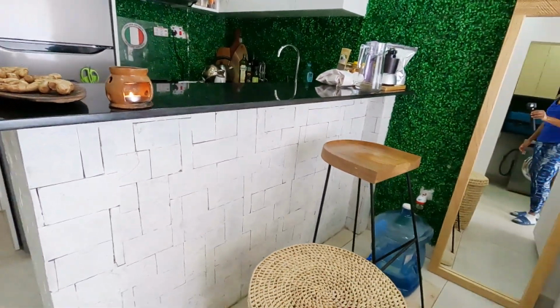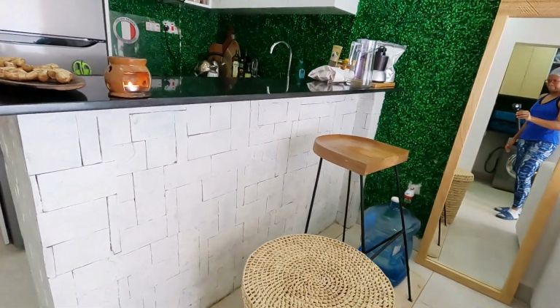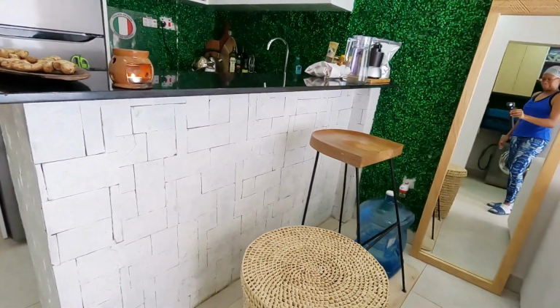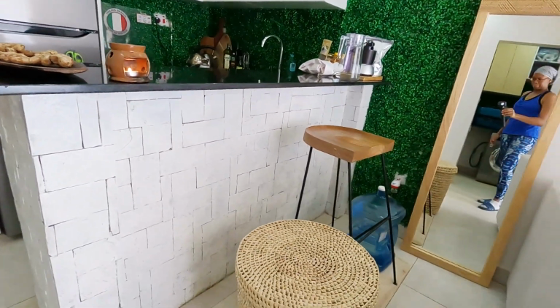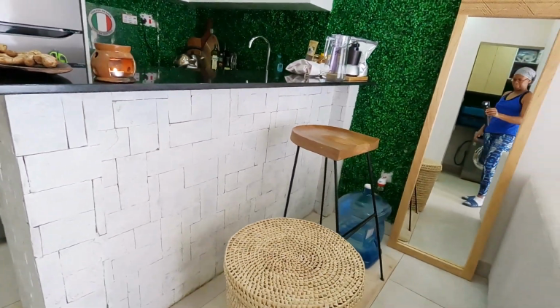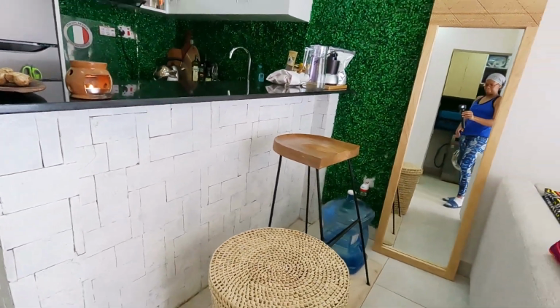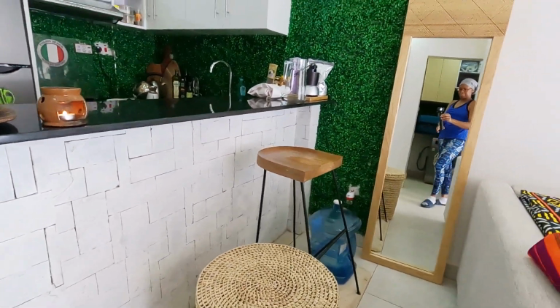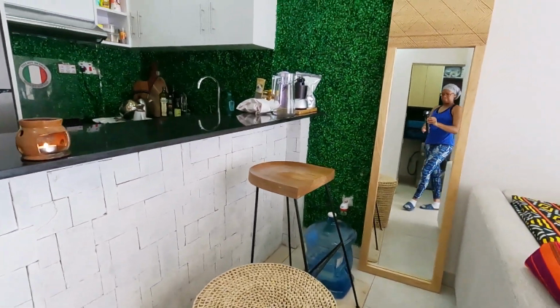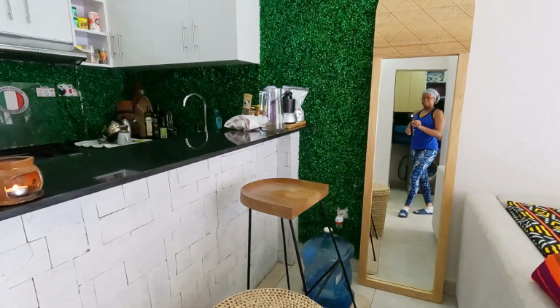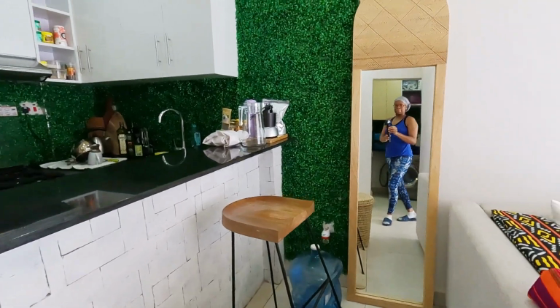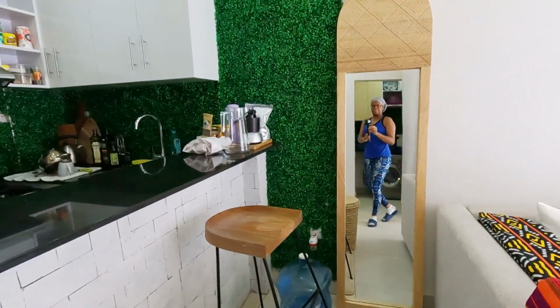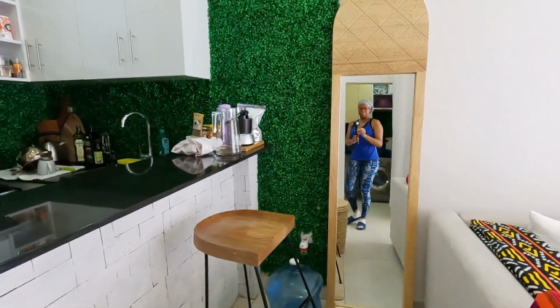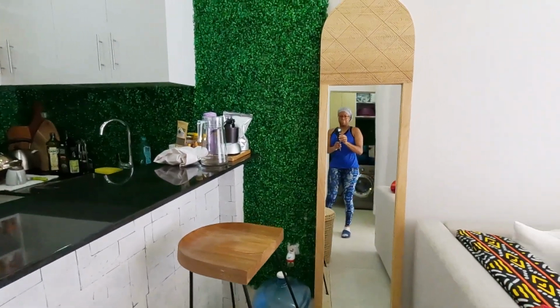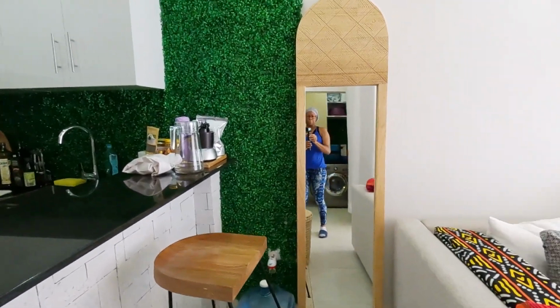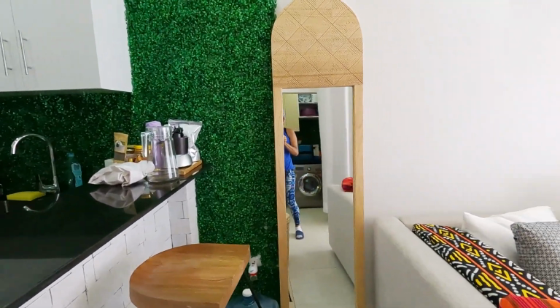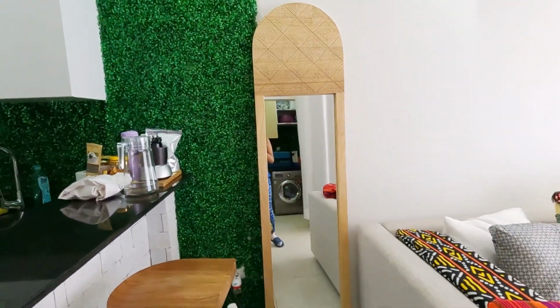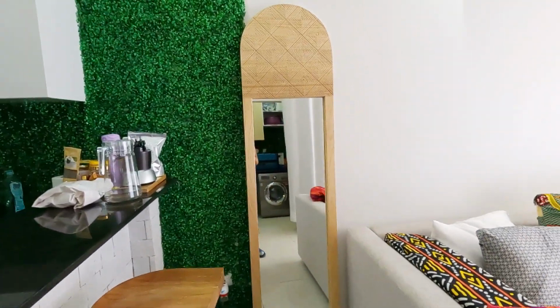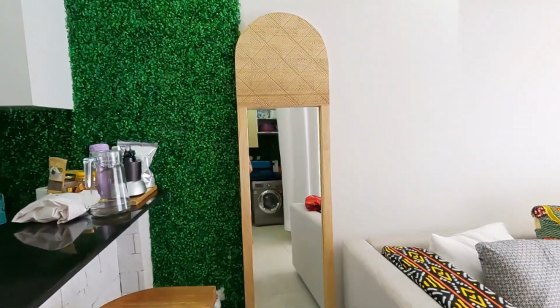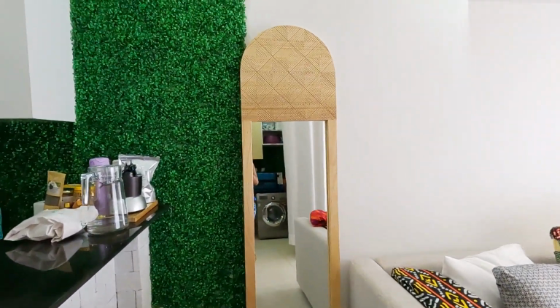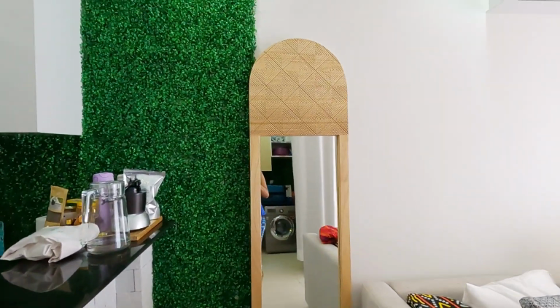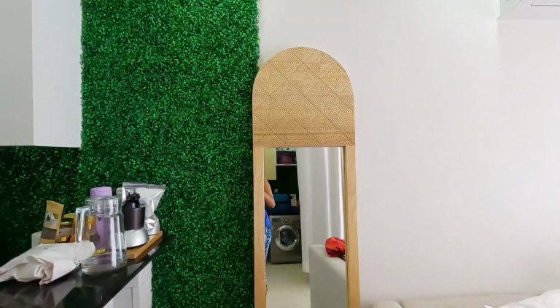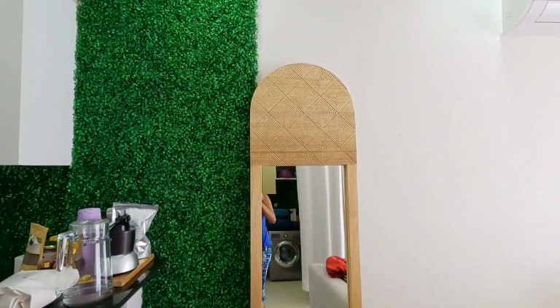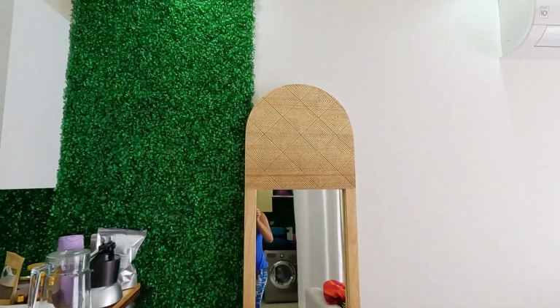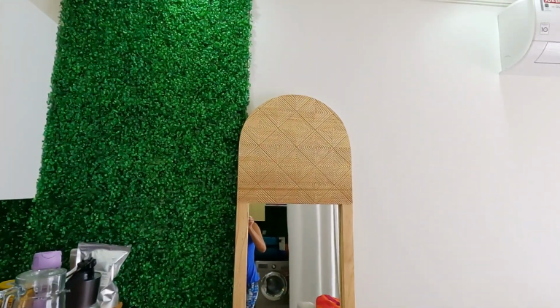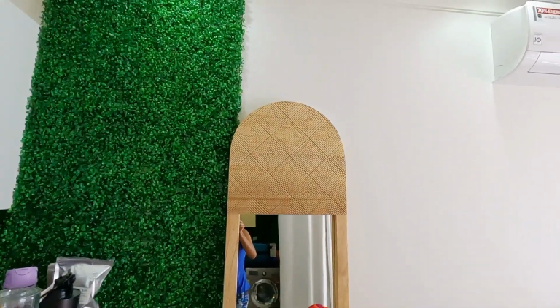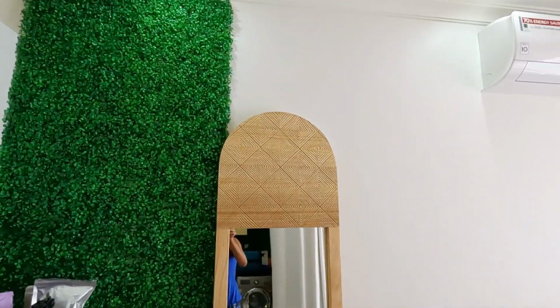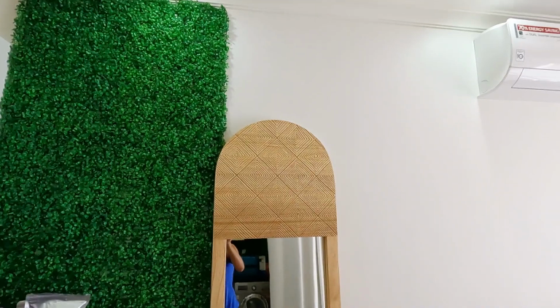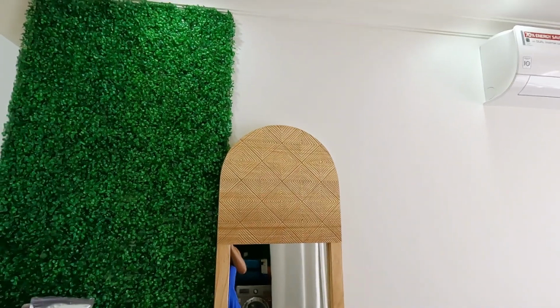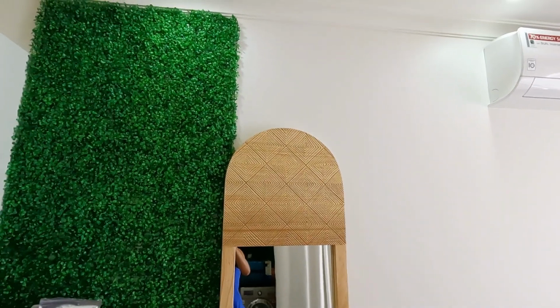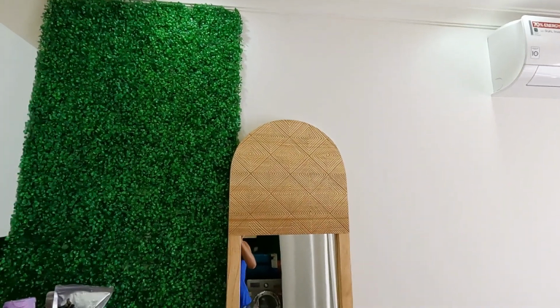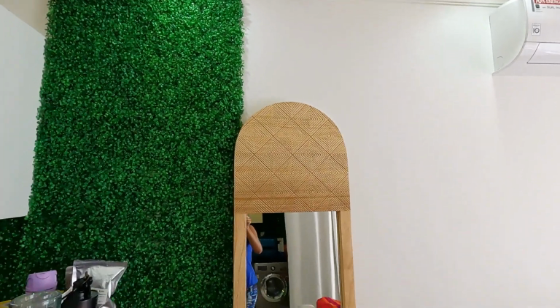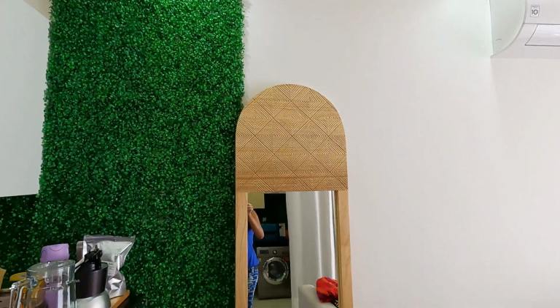The bar area of course also doubles as a desk area, so everything in a tiny house must be multifunctional.